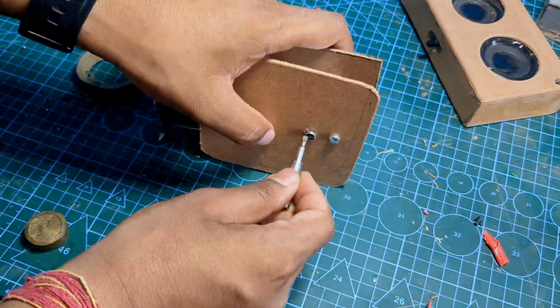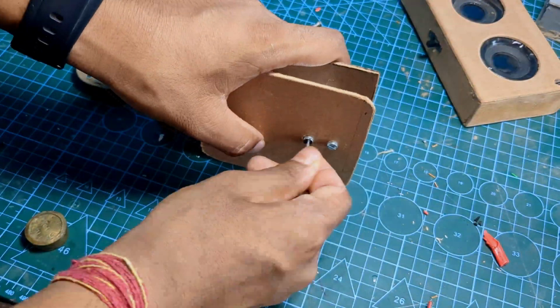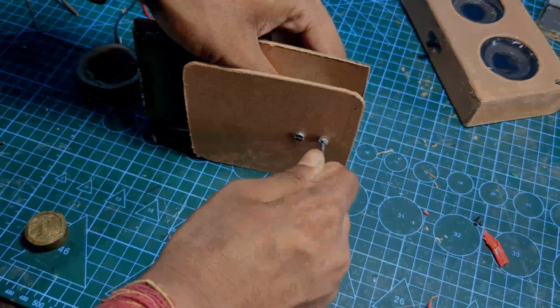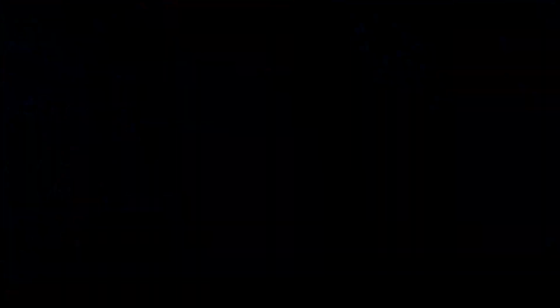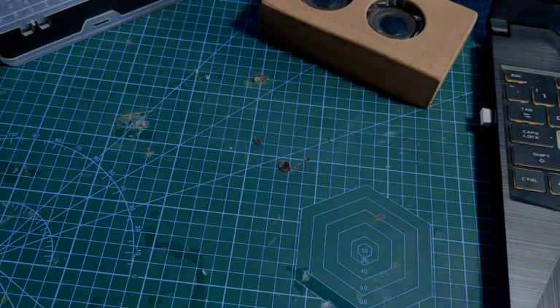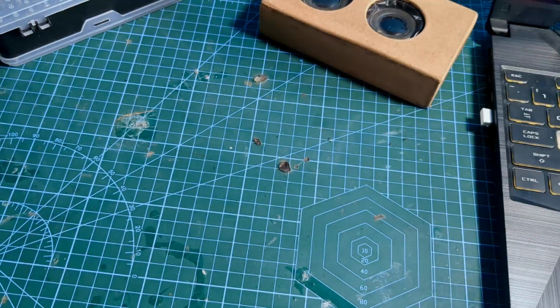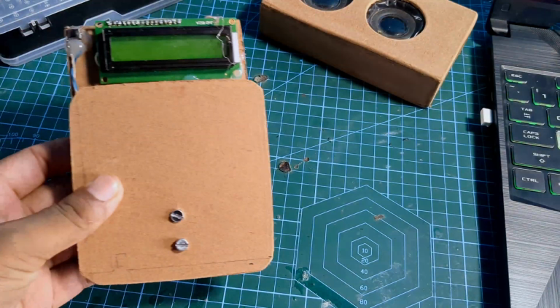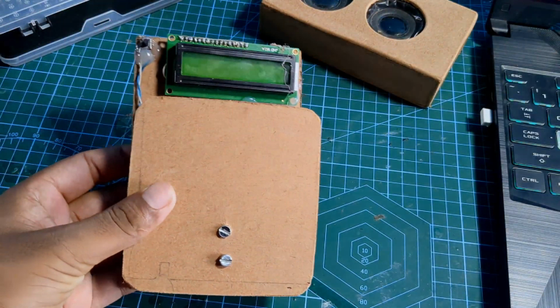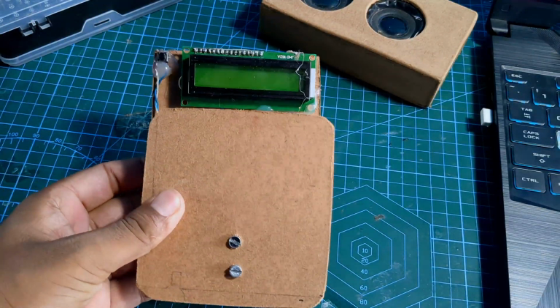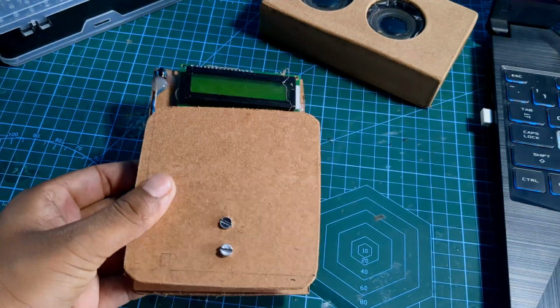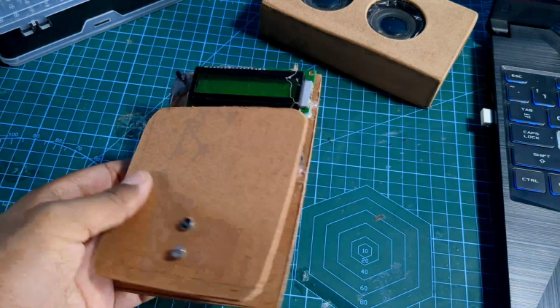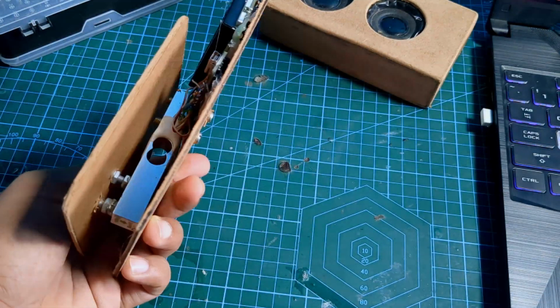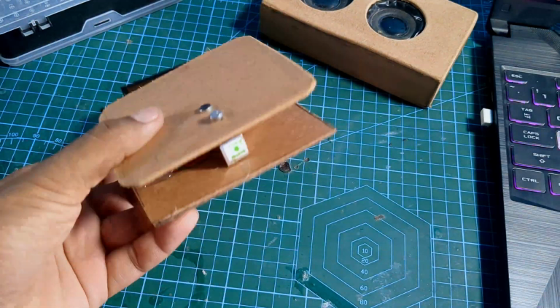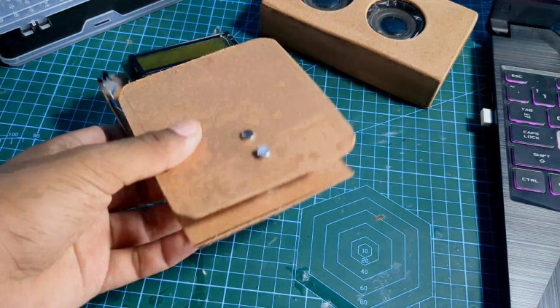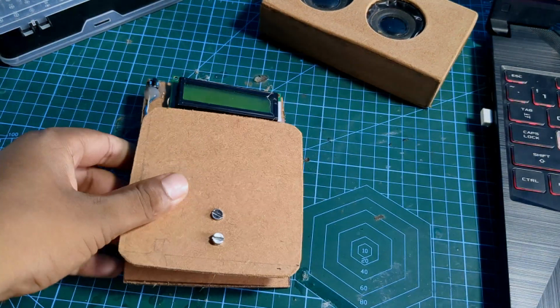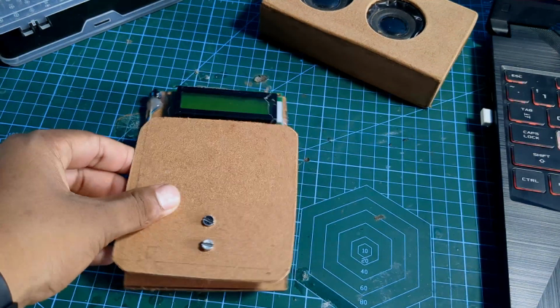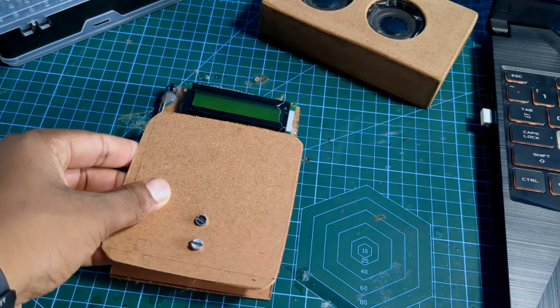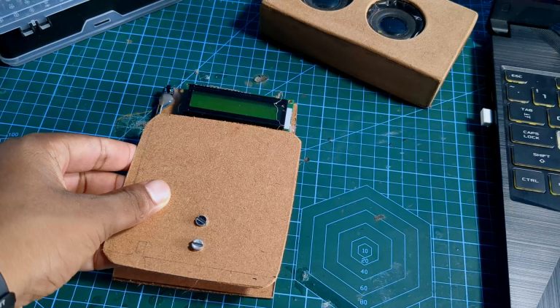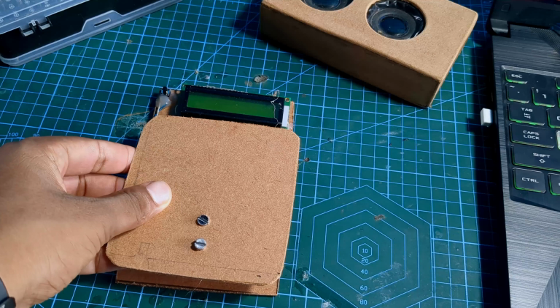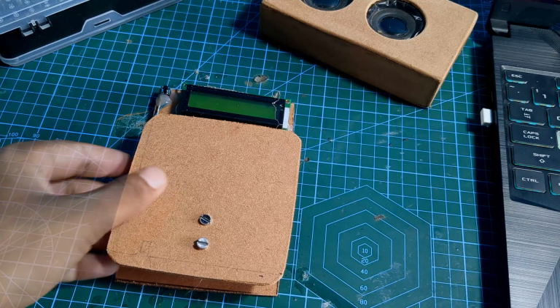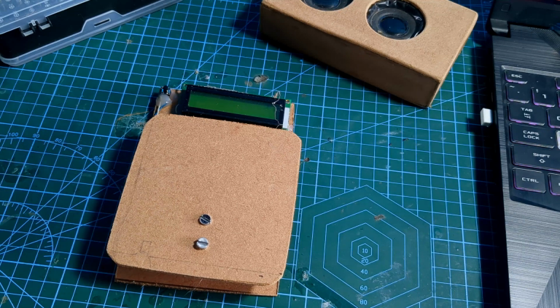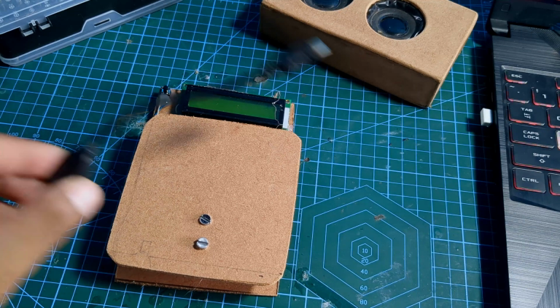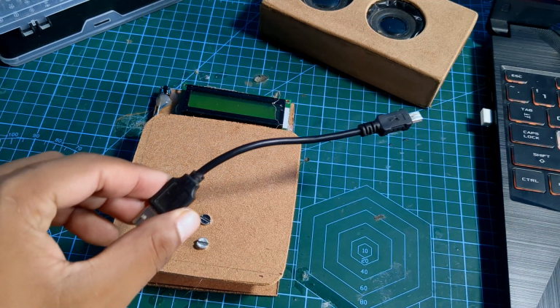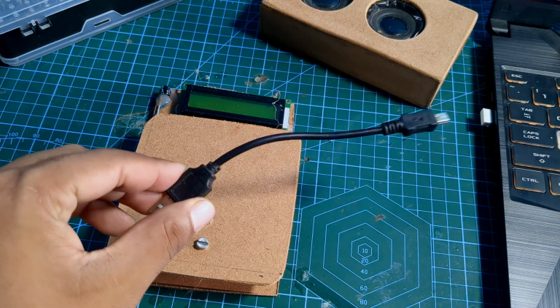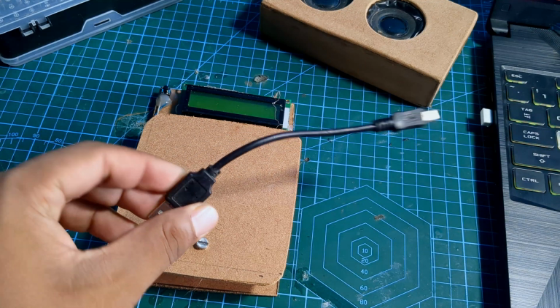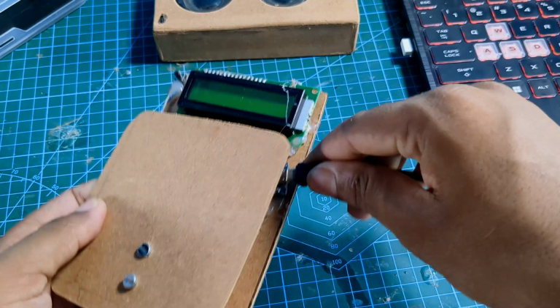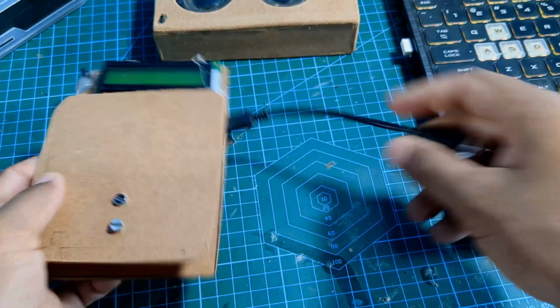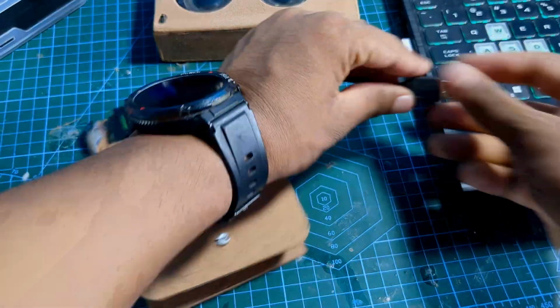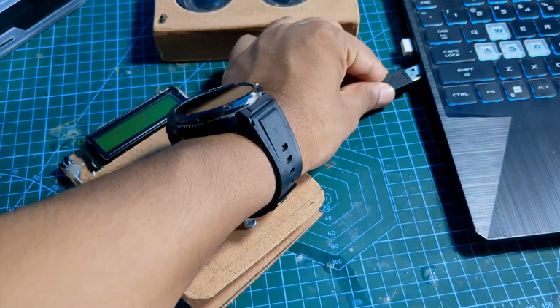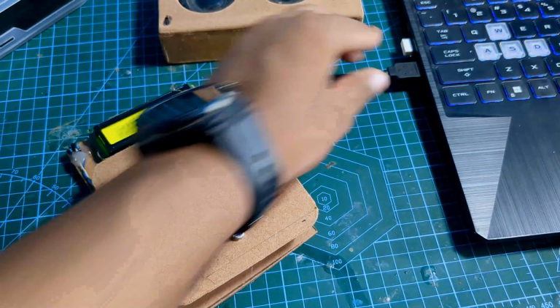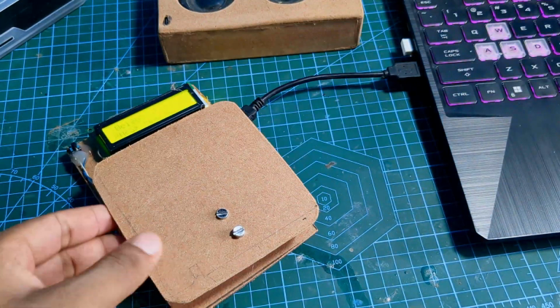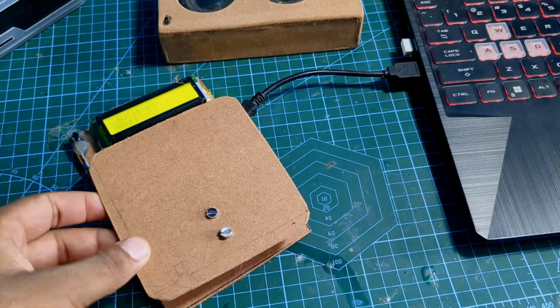Our weight scale is almost complete. We are in the final step — connect the power source. You can see the weight scale is working fine.